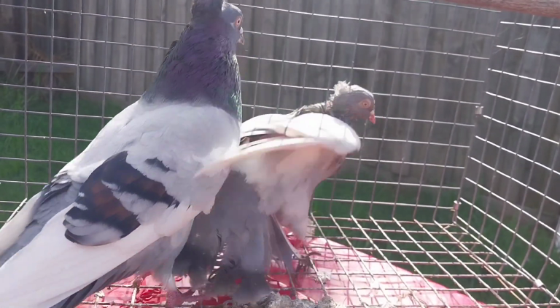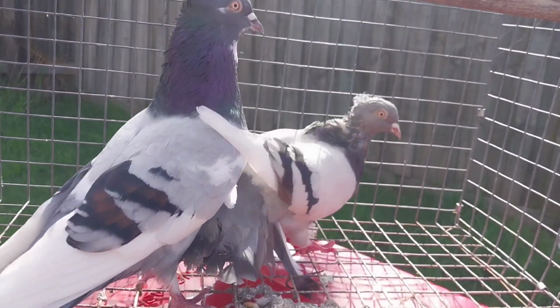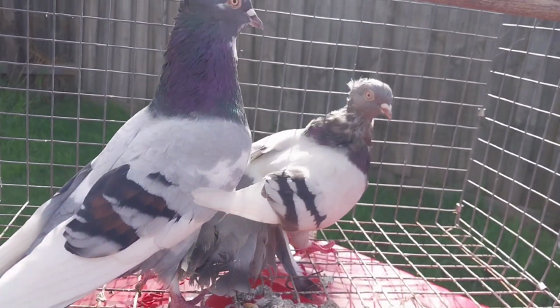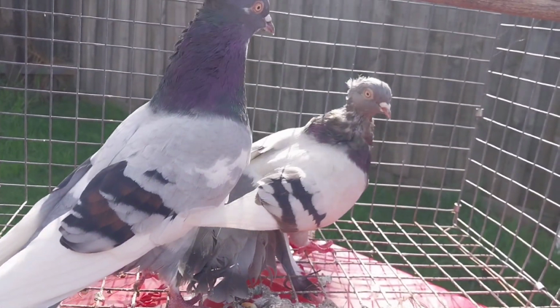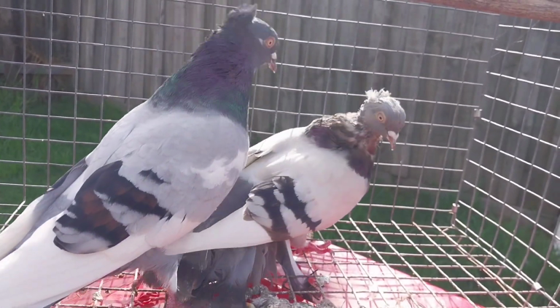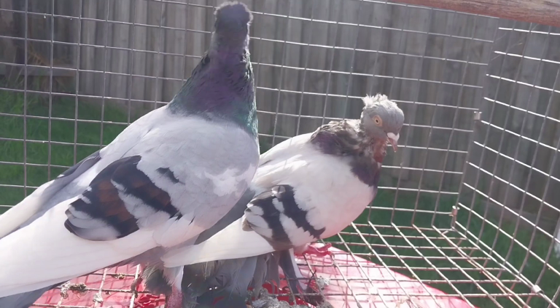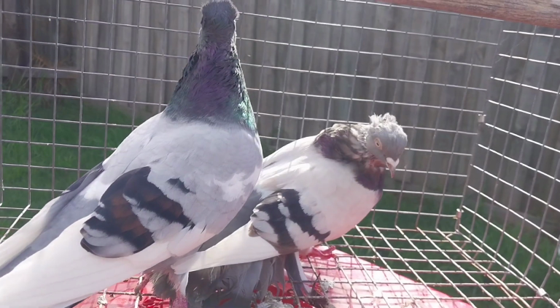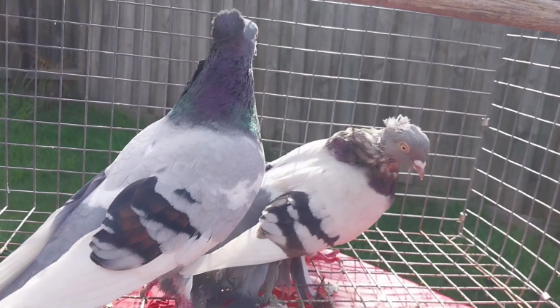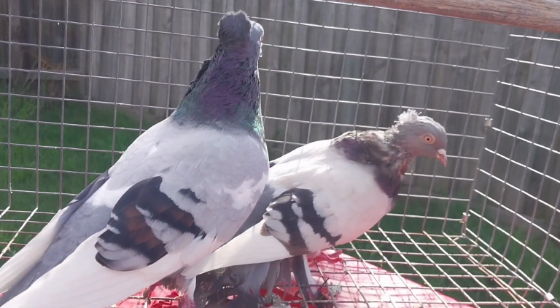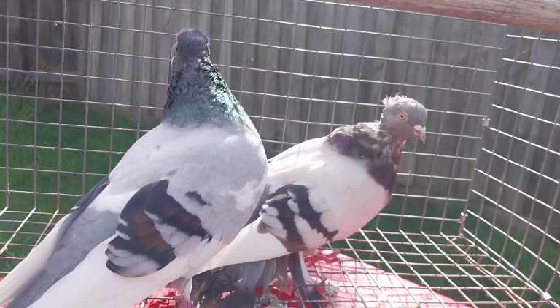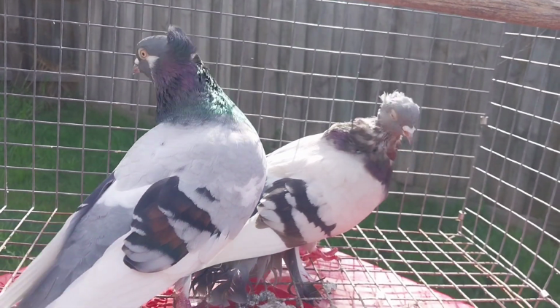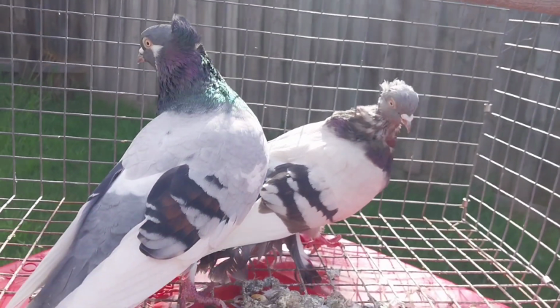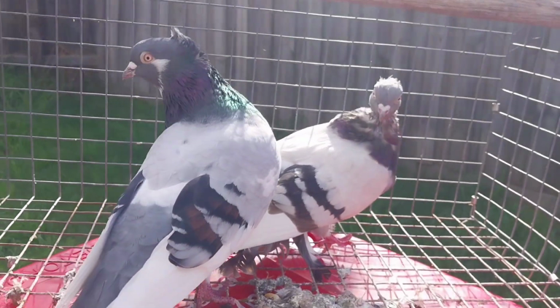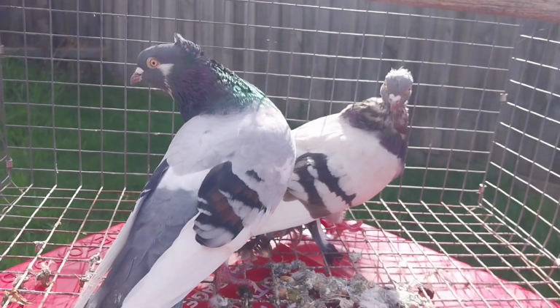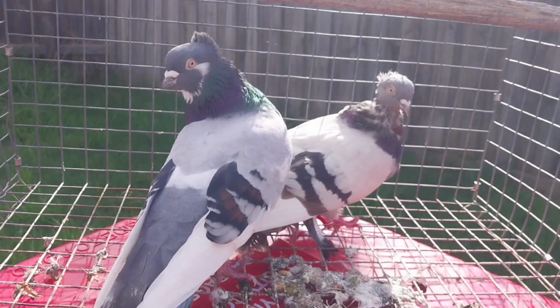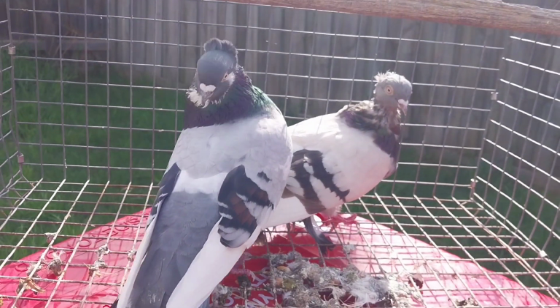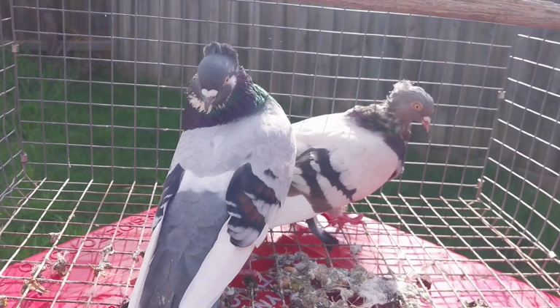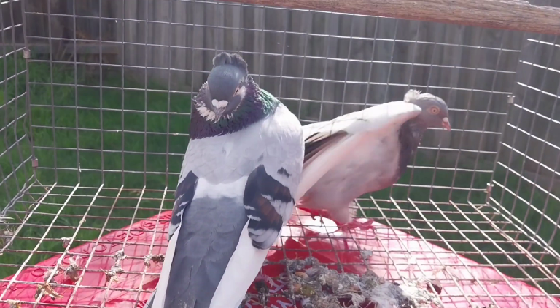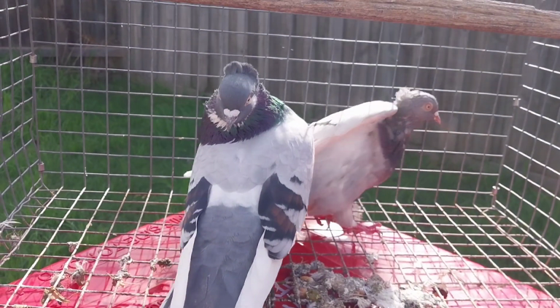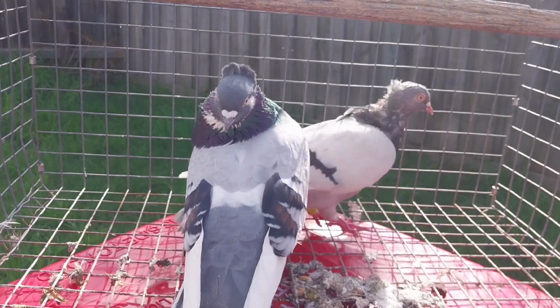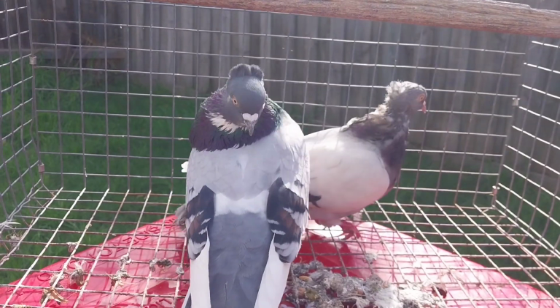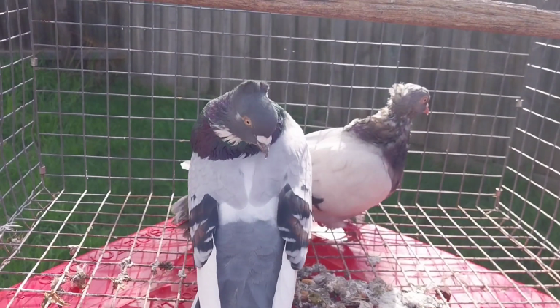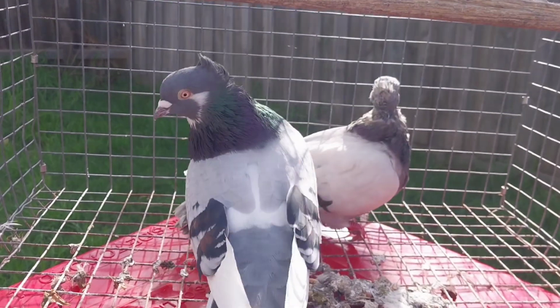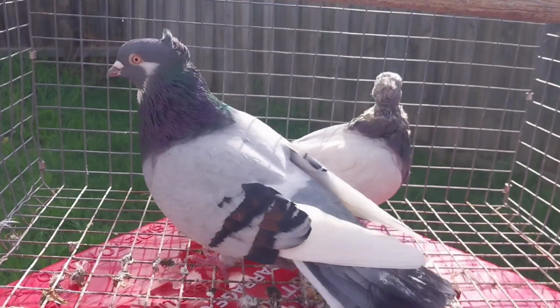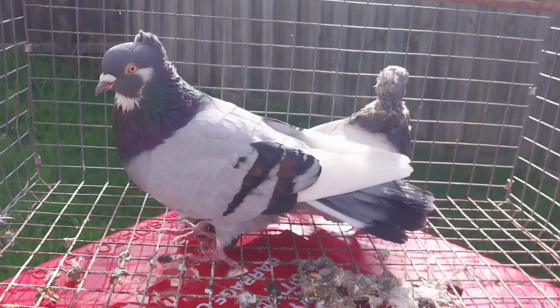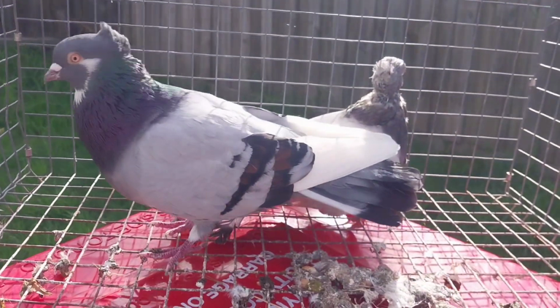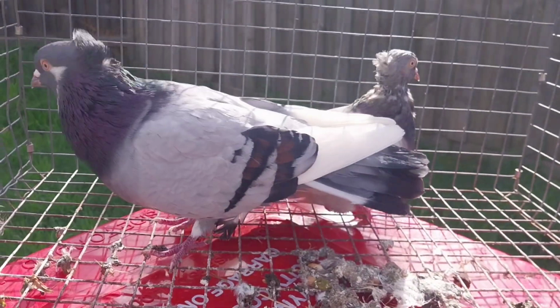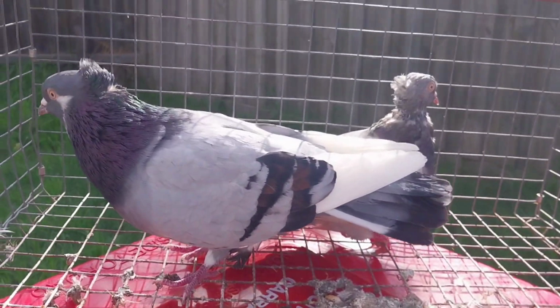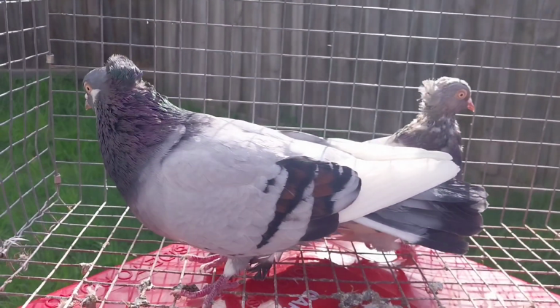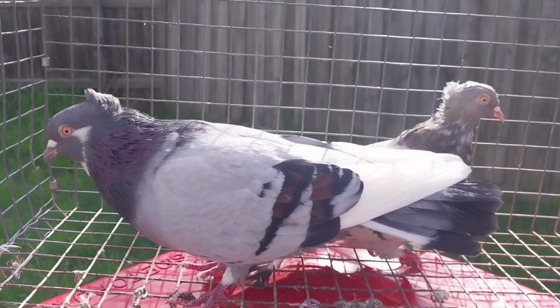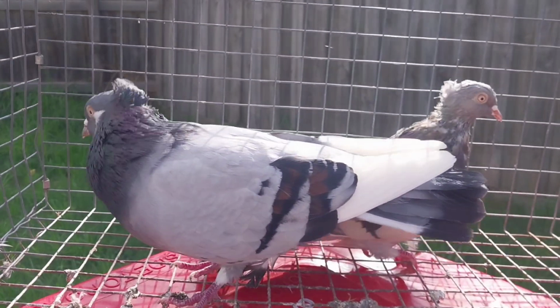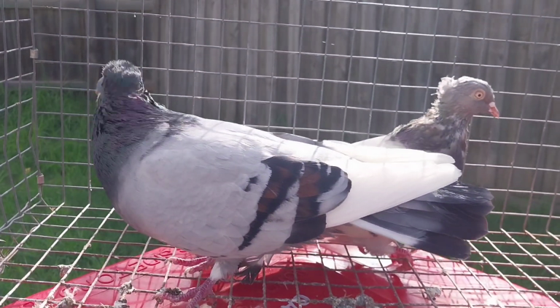I can see them being paired in two days easily, but leave them there for three or four. It's pure Sobe line.